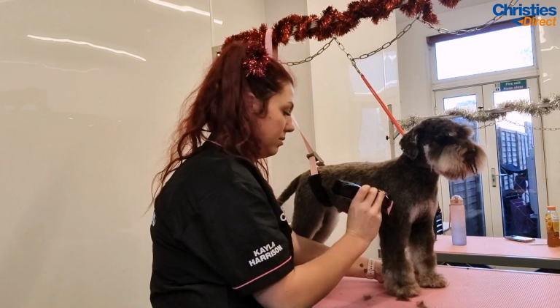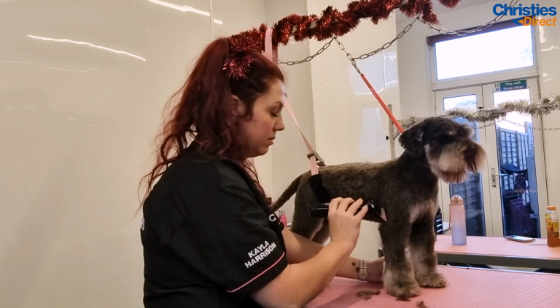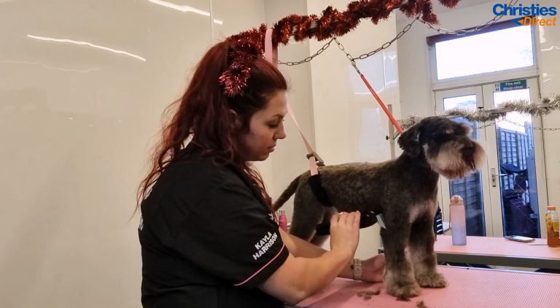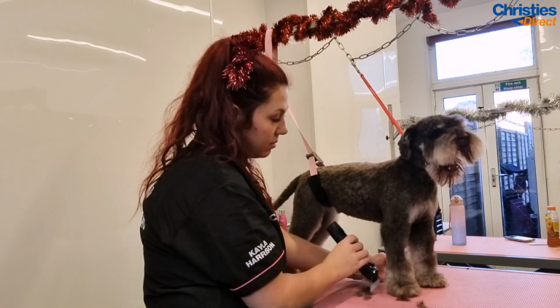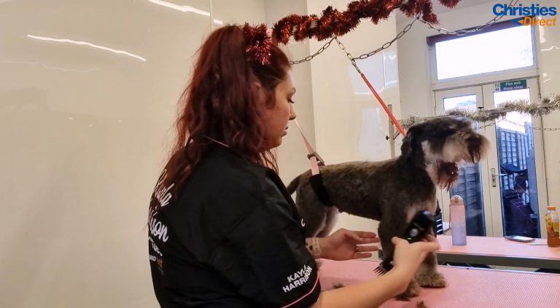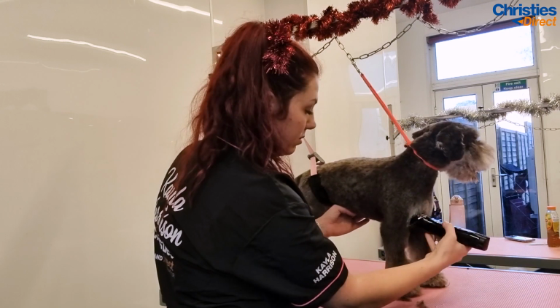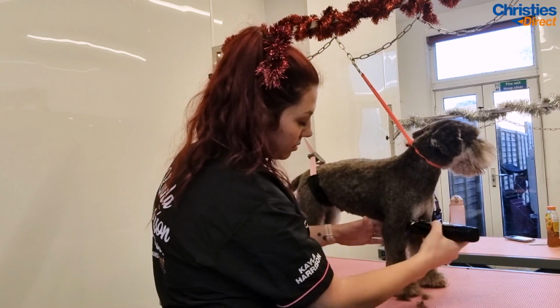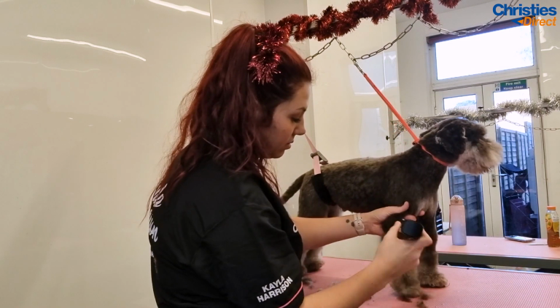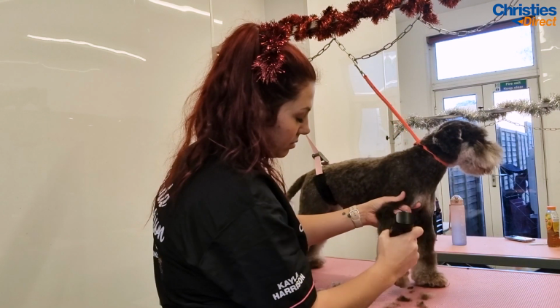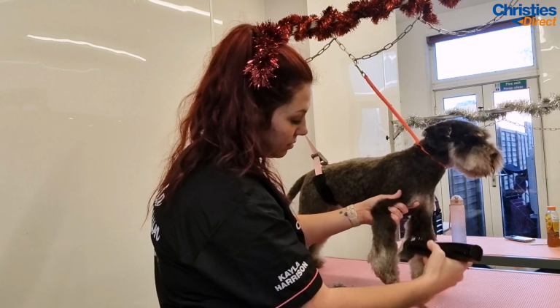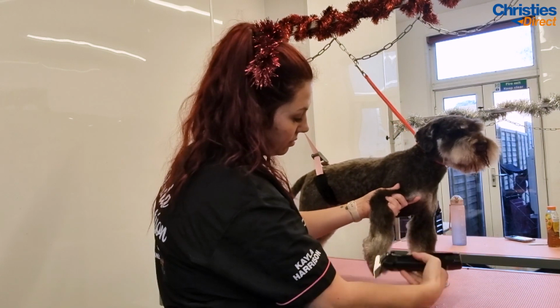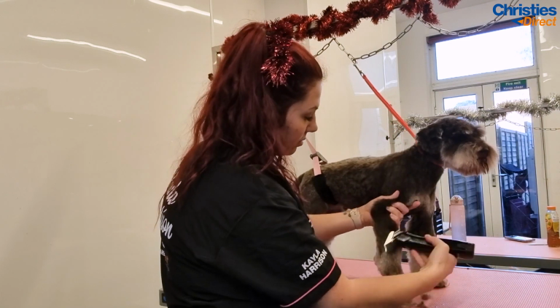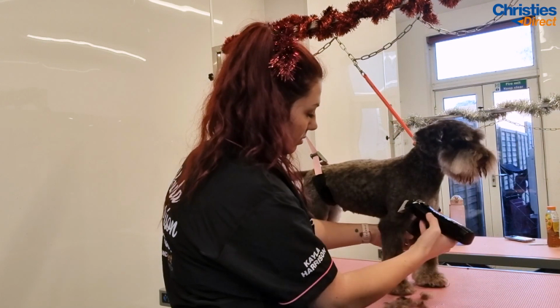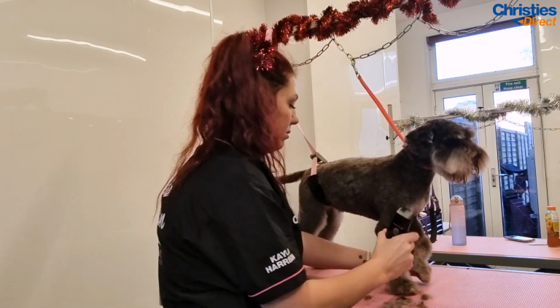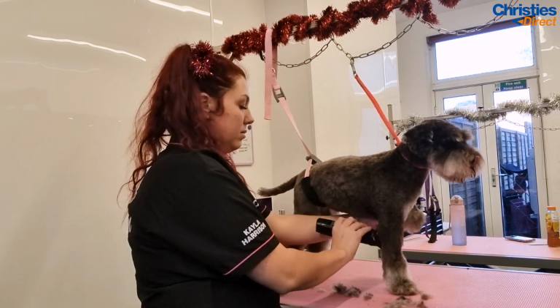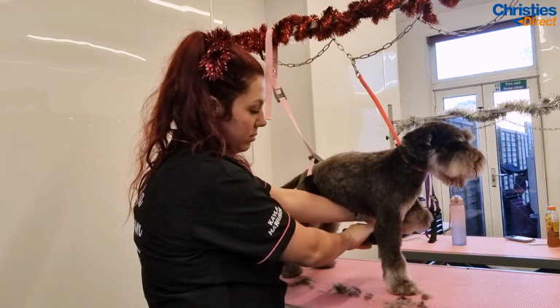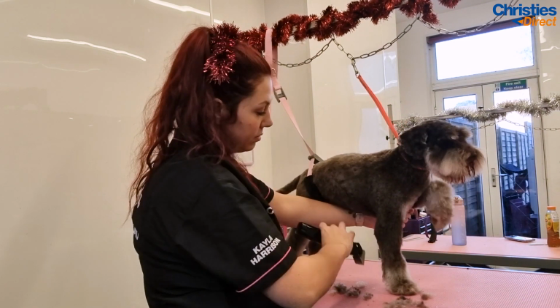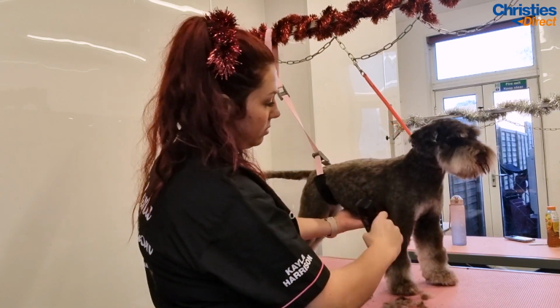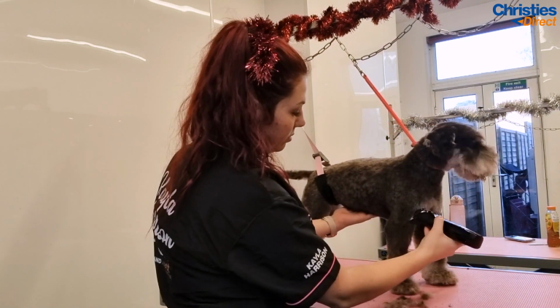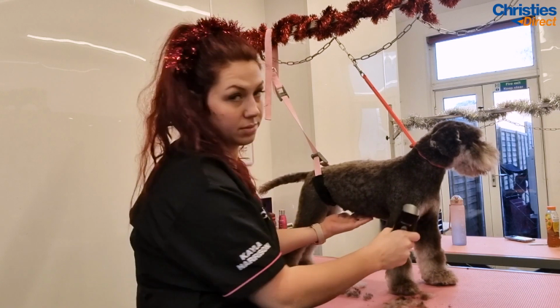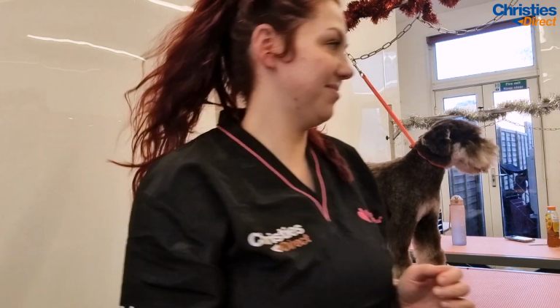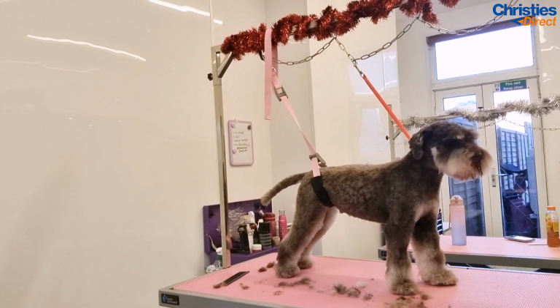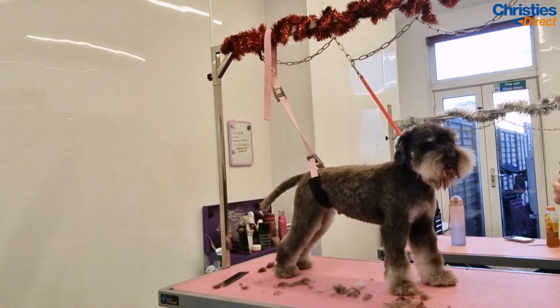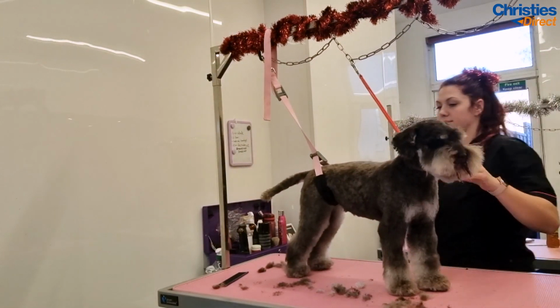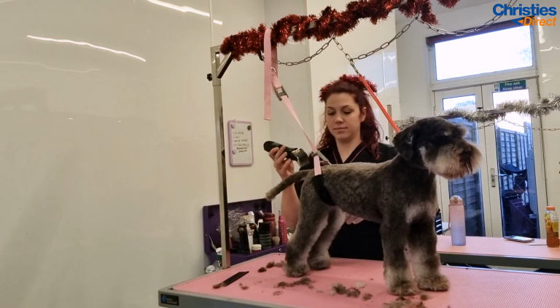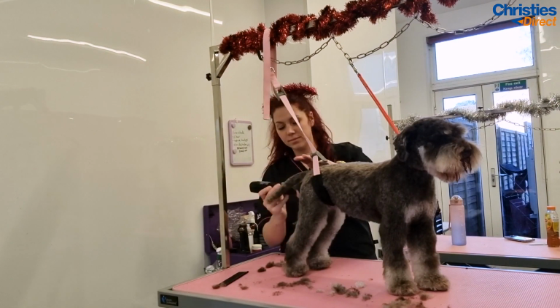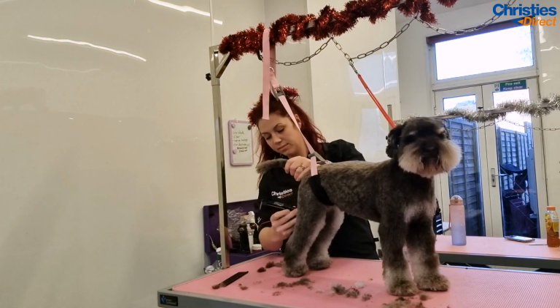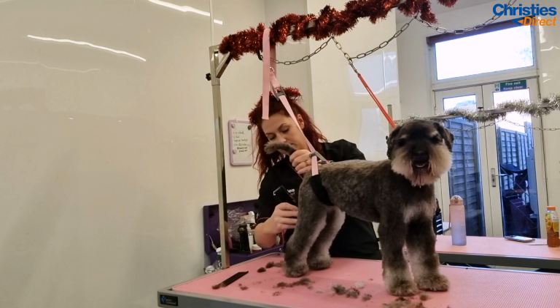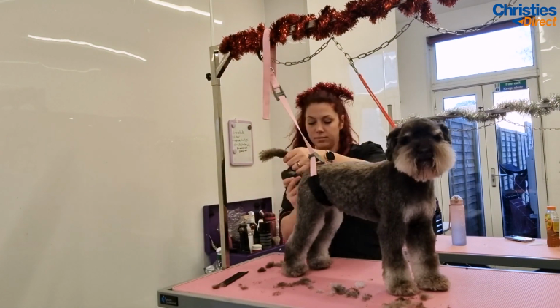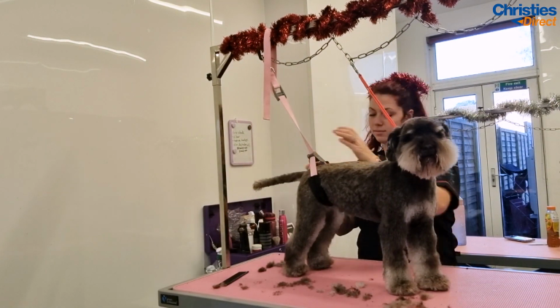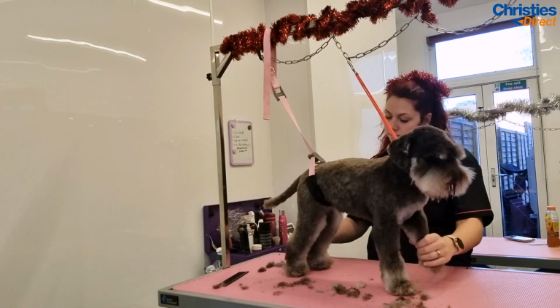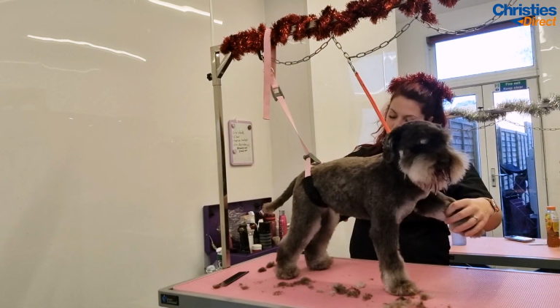I actually use a 30 blade under my attachment combs, but many people use a 10 or even a 15. It's really important to remember that neither is wrong and it is personal preference as to which you prefer.